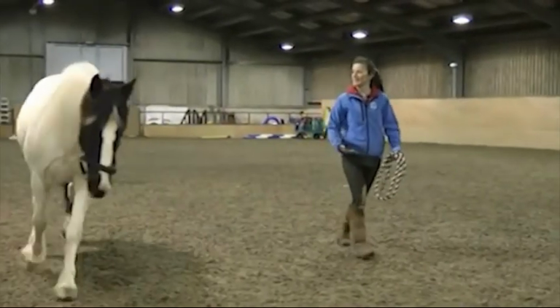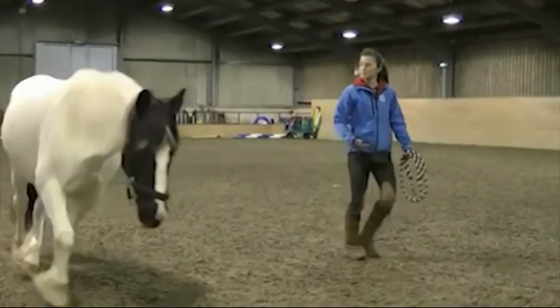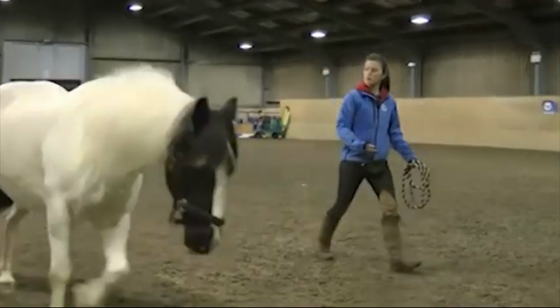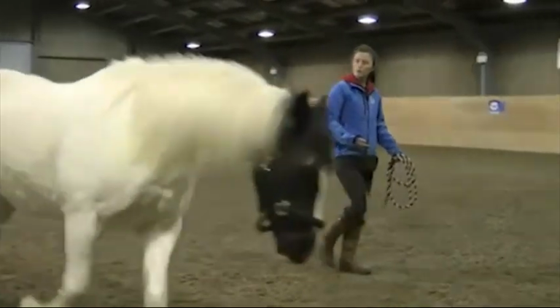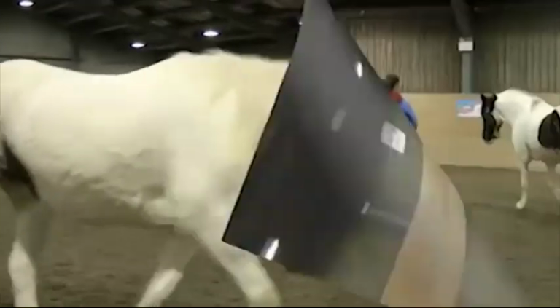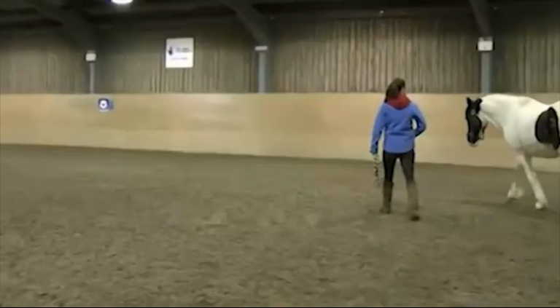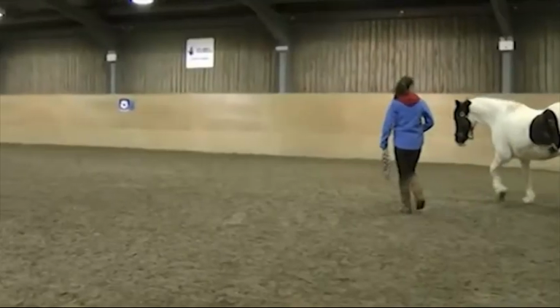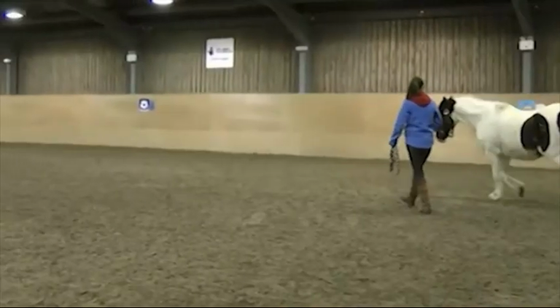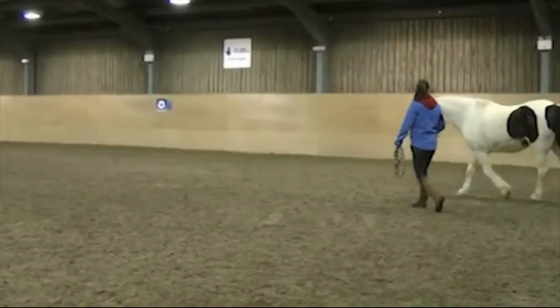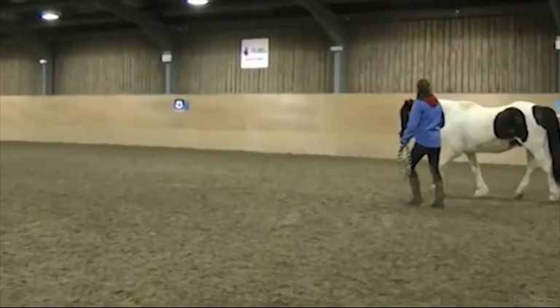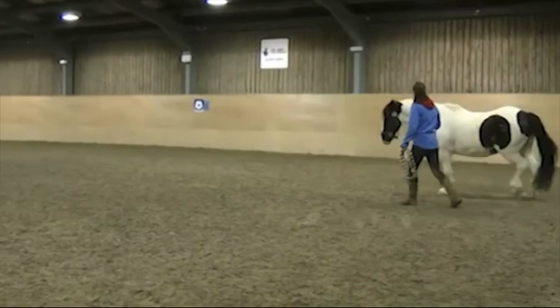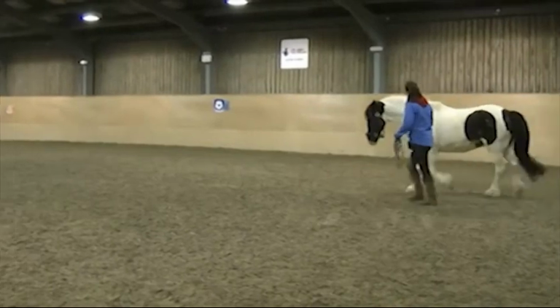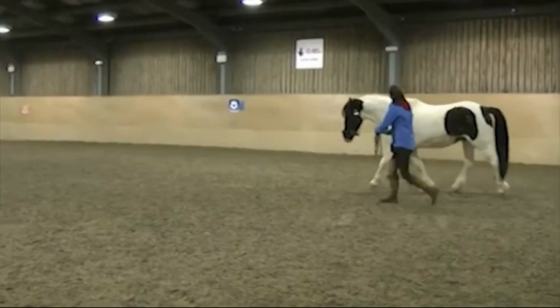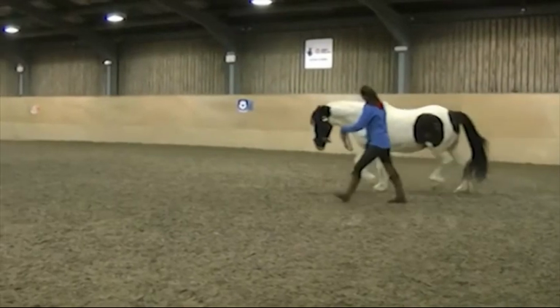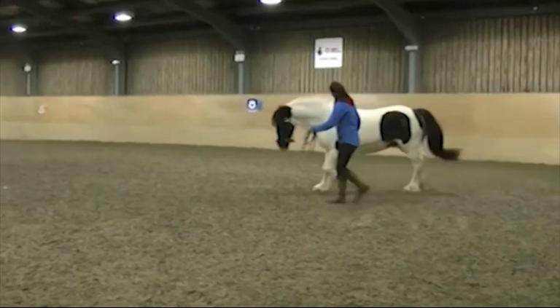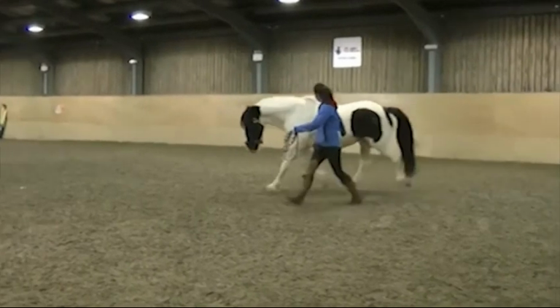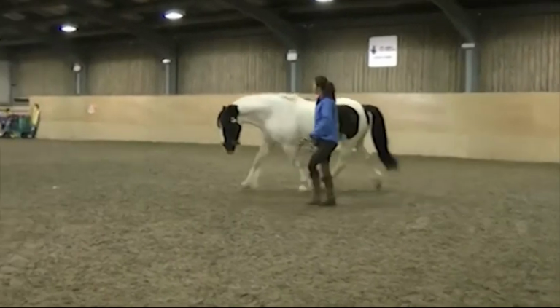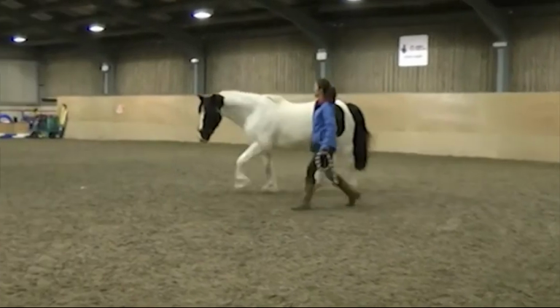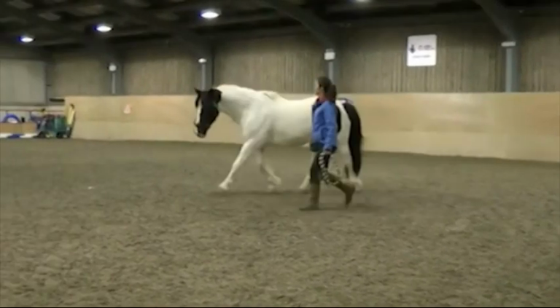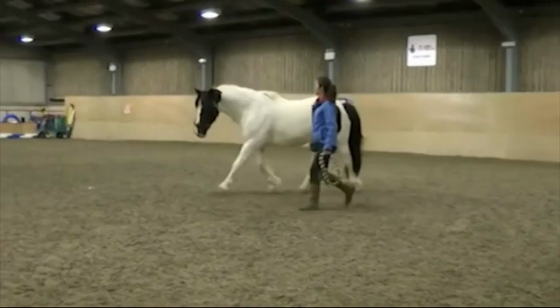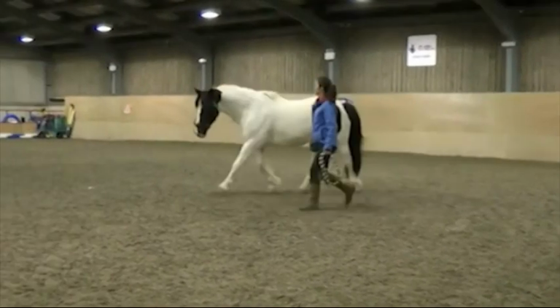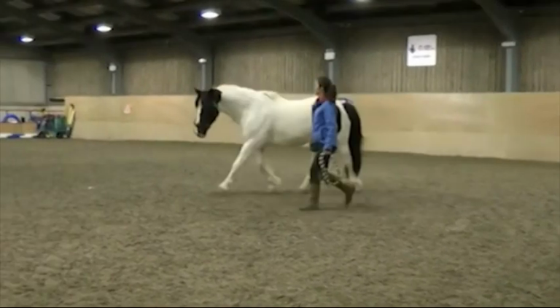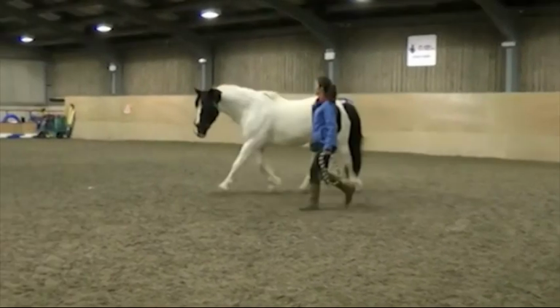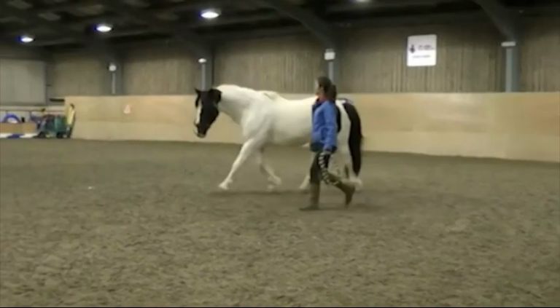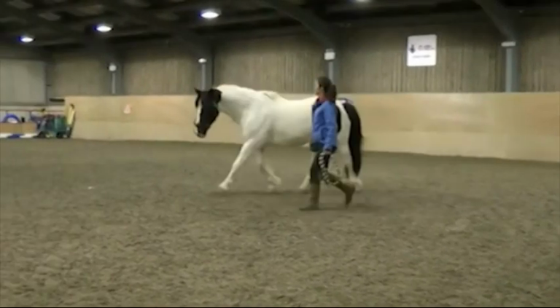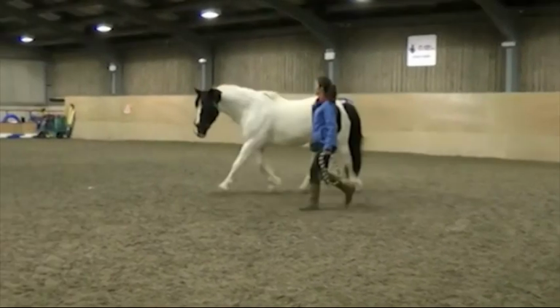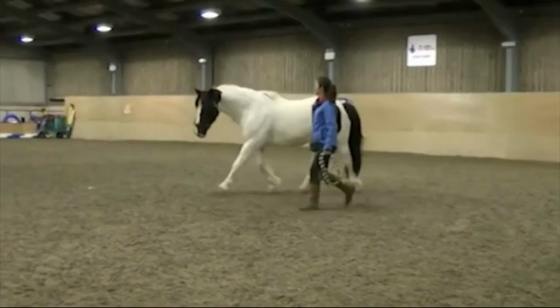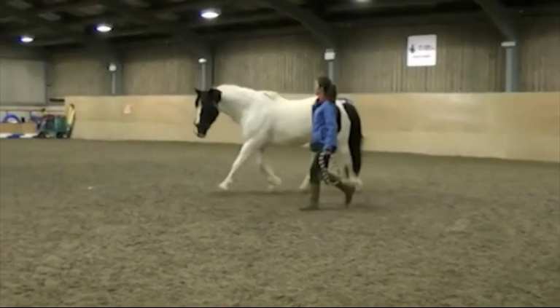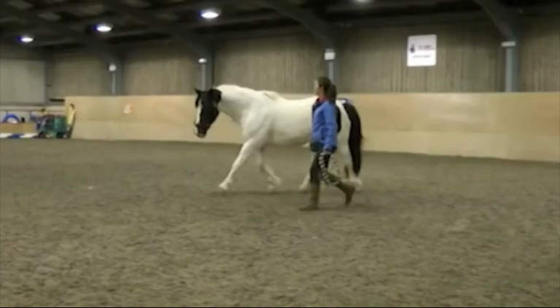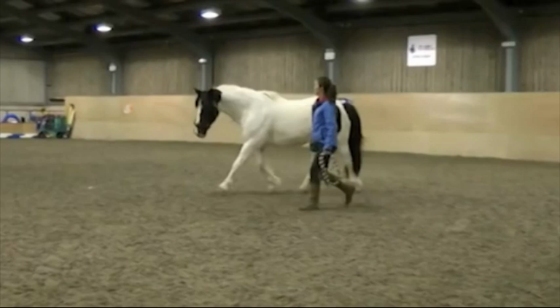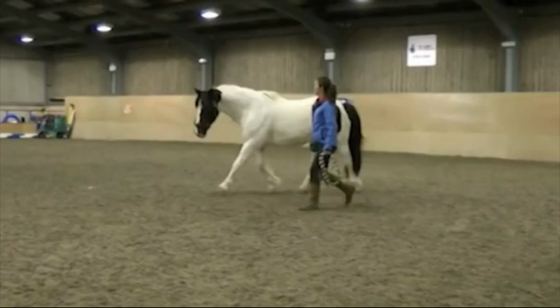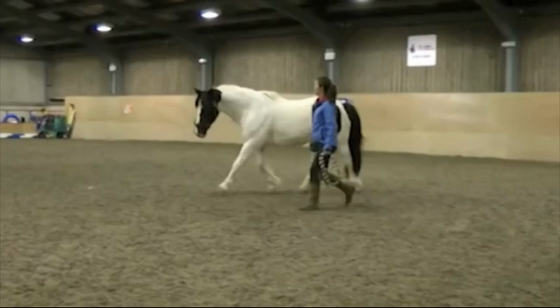Big thanks to all the horses and handlers in this video. They were either at a course, horses in for training, or my own horses, and the round-around pen worked really well for them all.